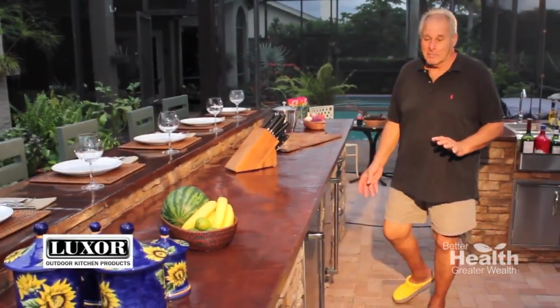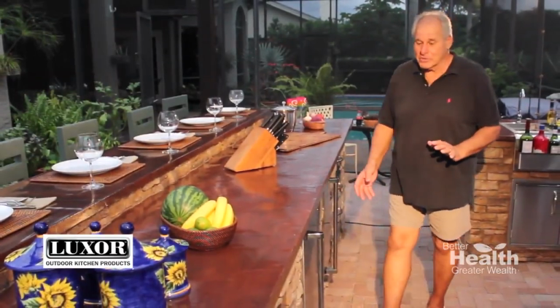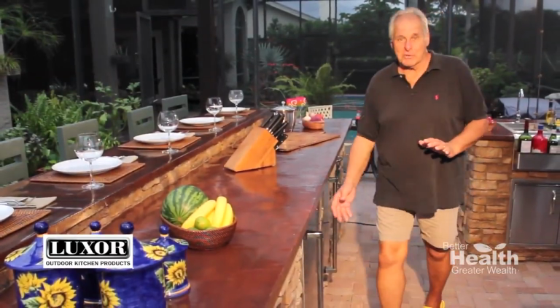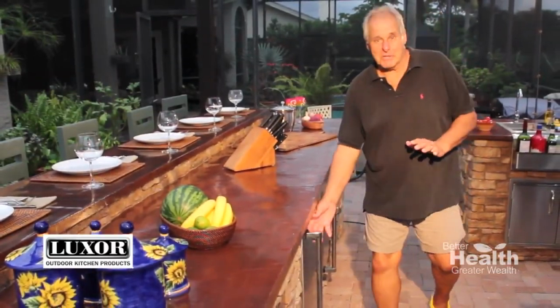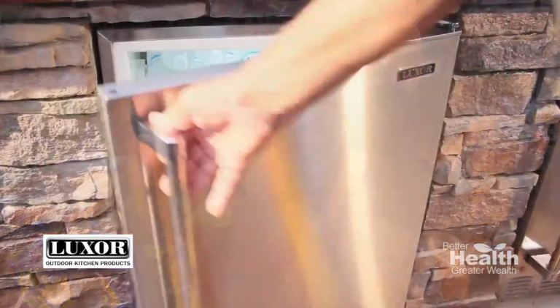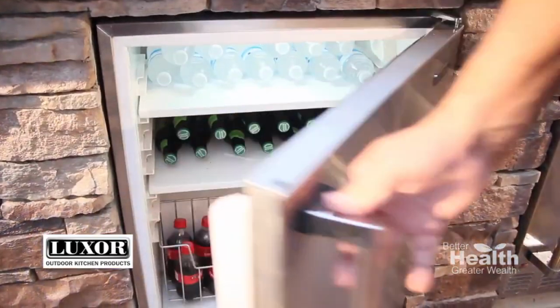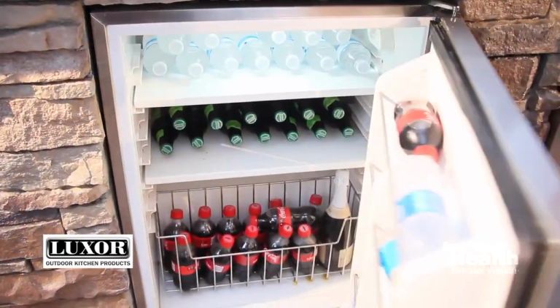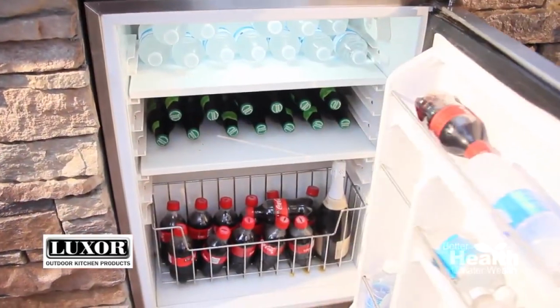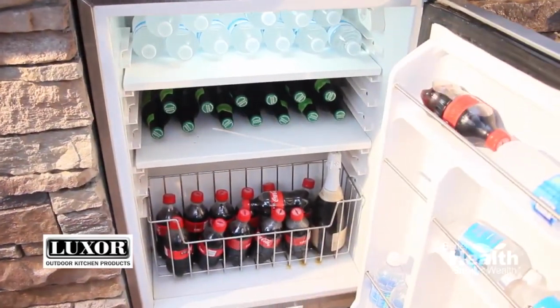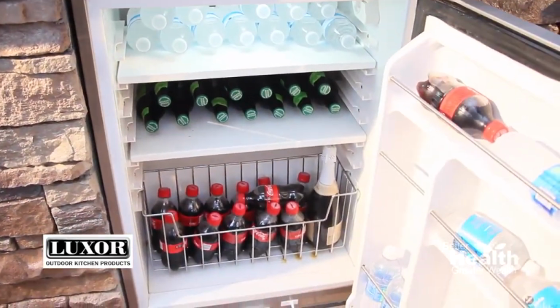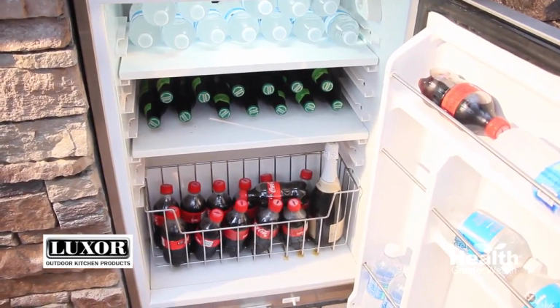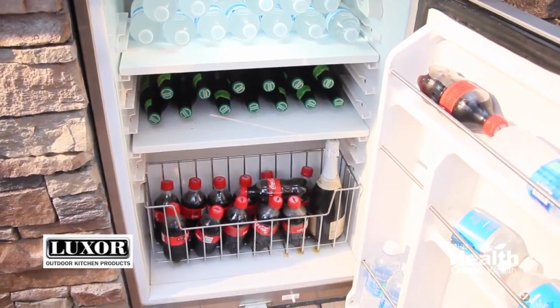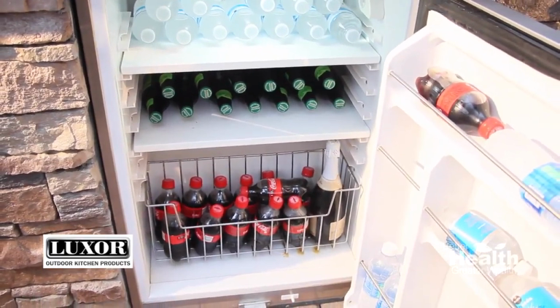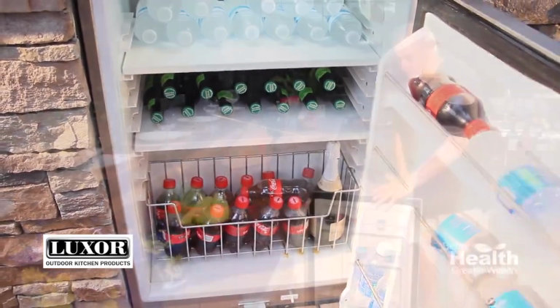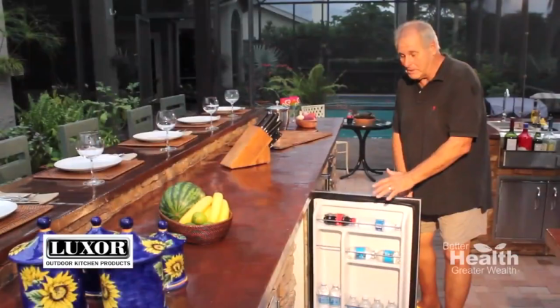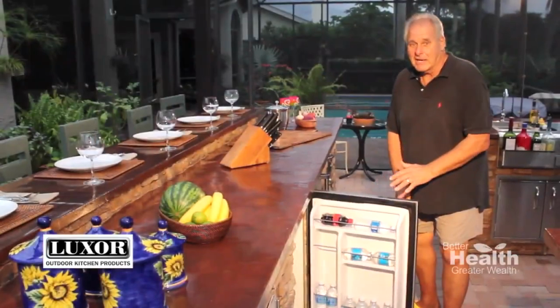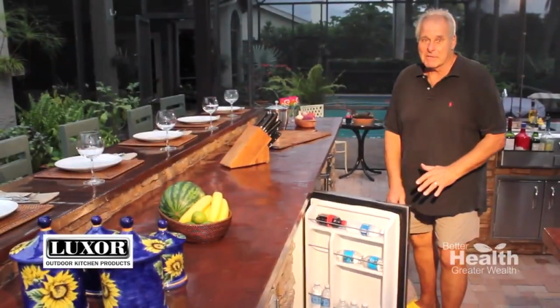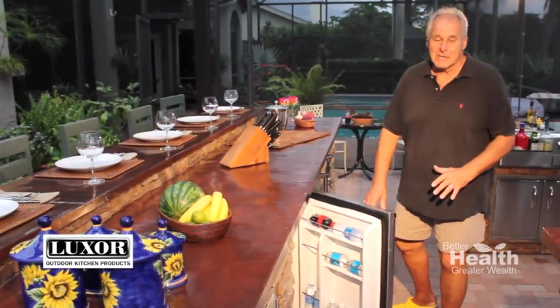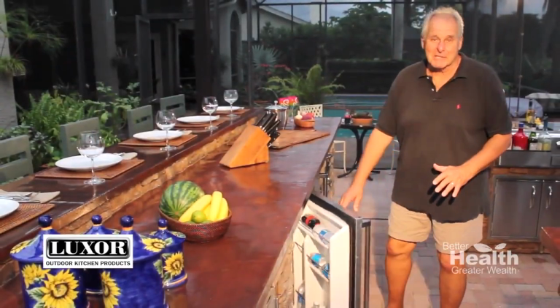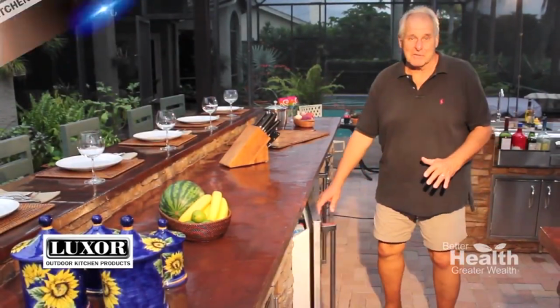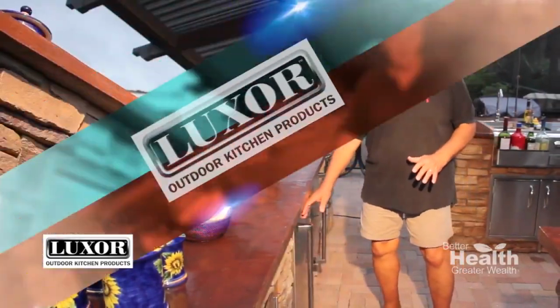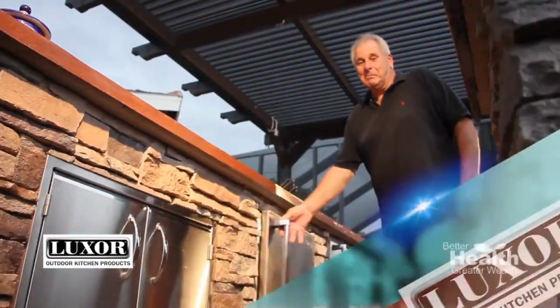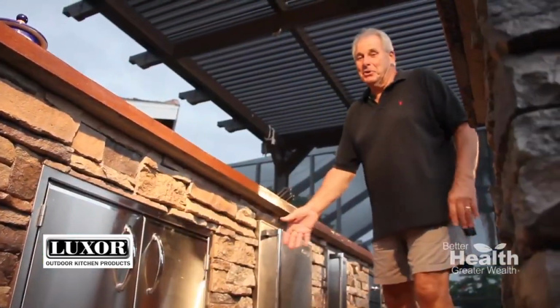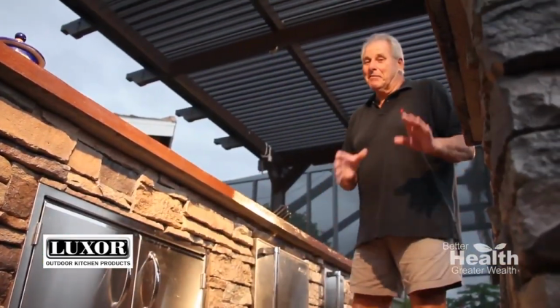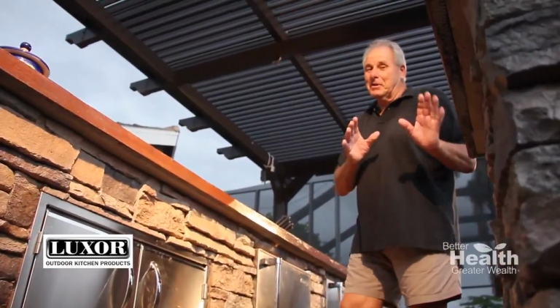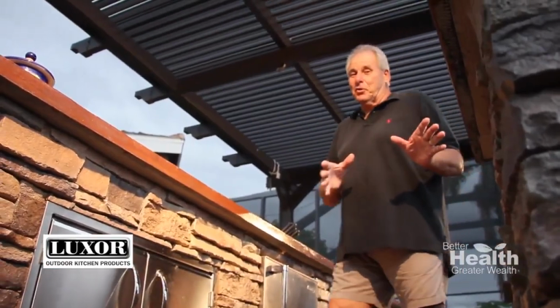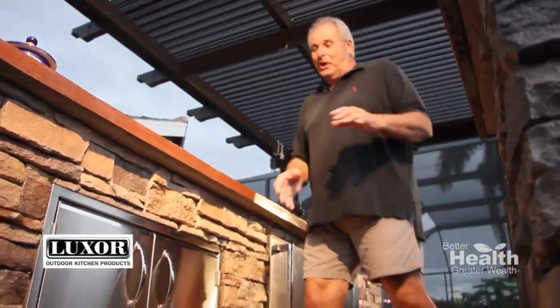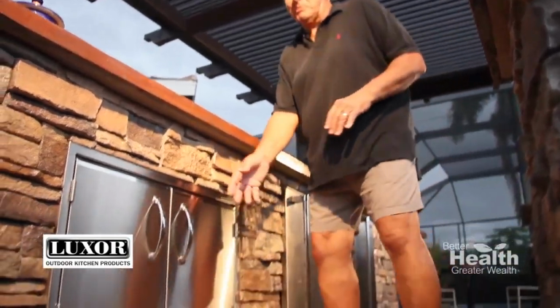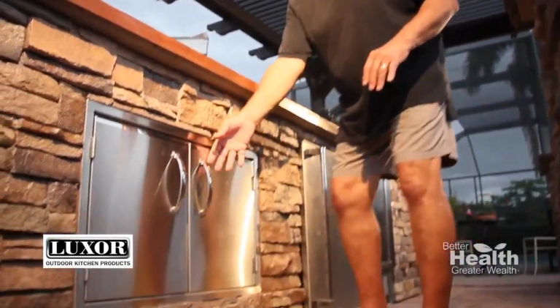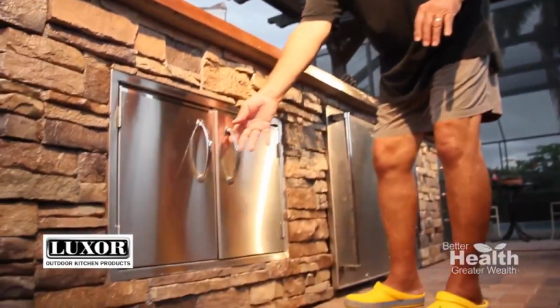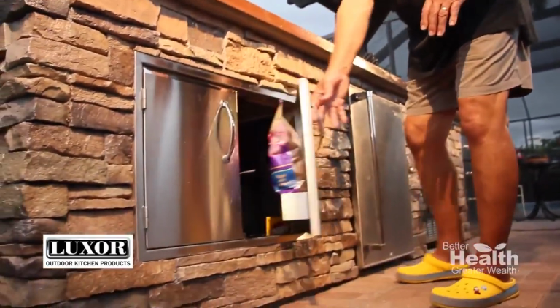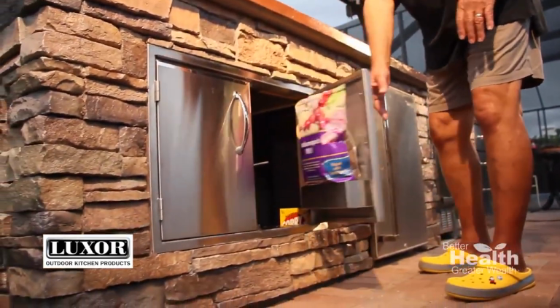Talking about generous space, this fridge is unbelievable — it has plenty of shelf space and door space. And as mentioned, you can never have enough storage, and there's plenty behind these stainless steel double doors.